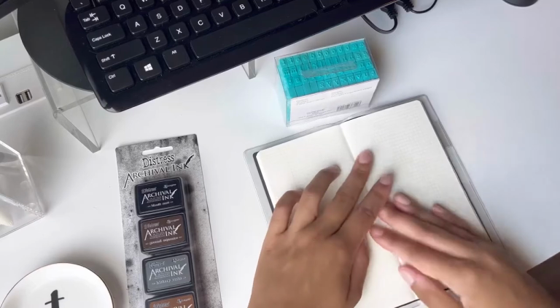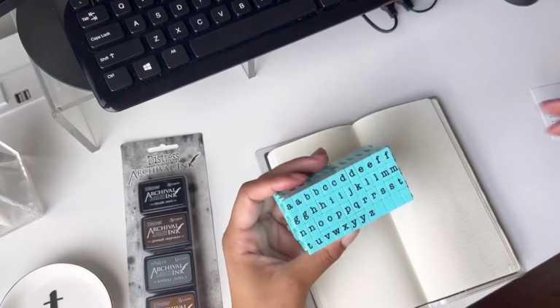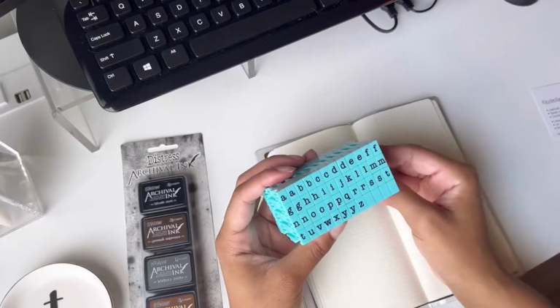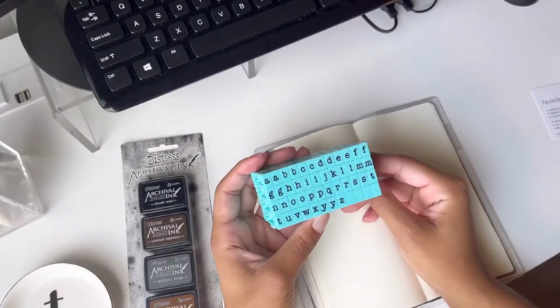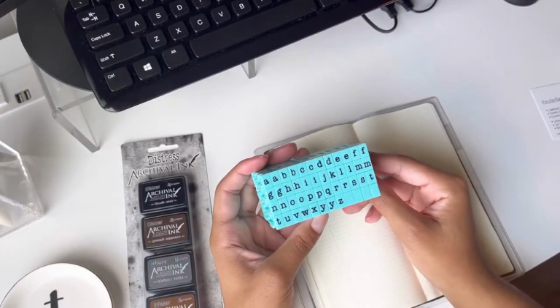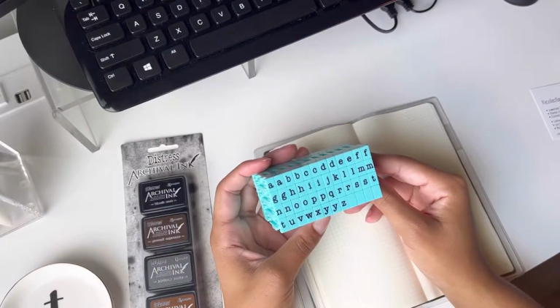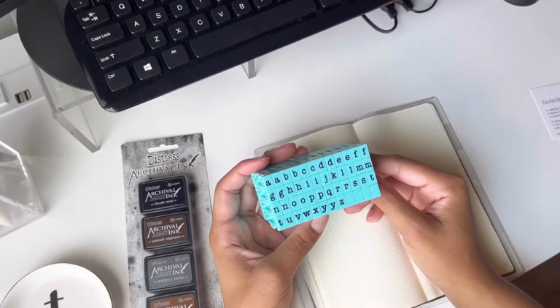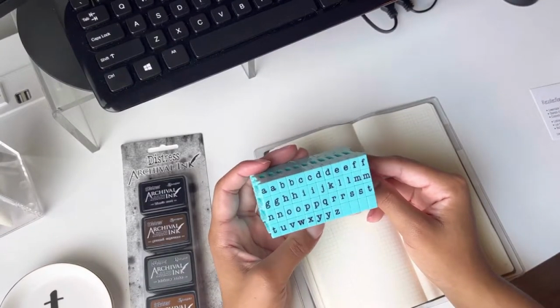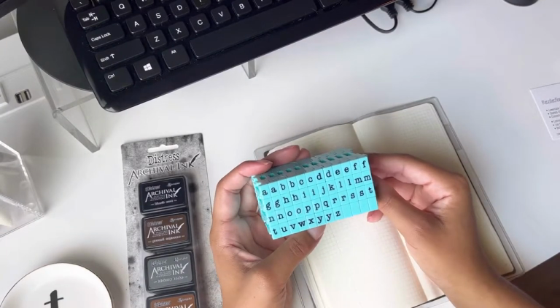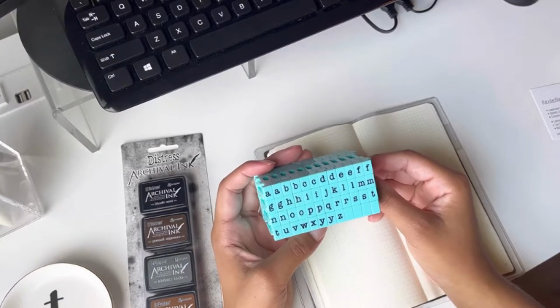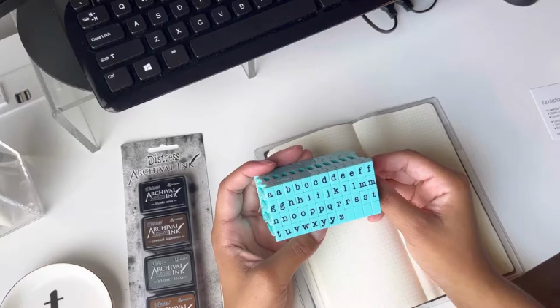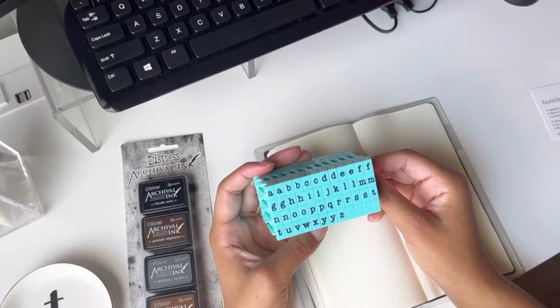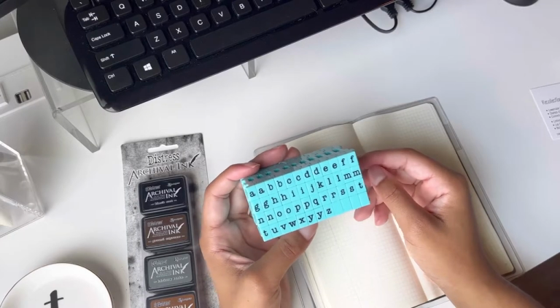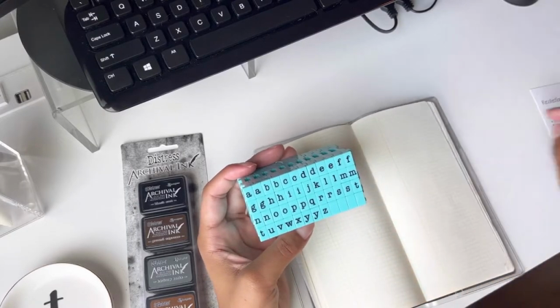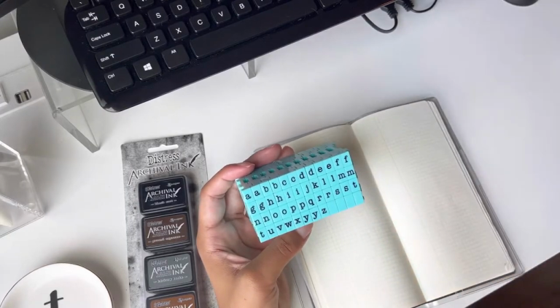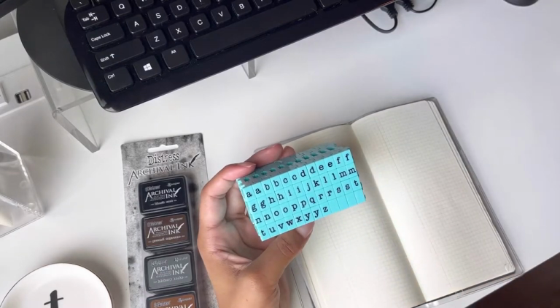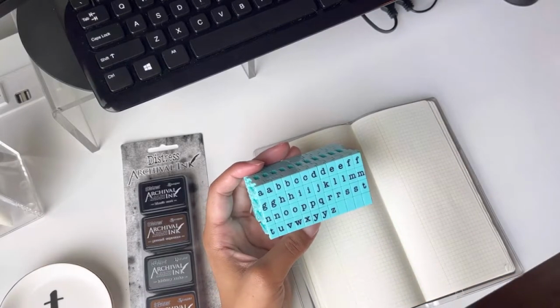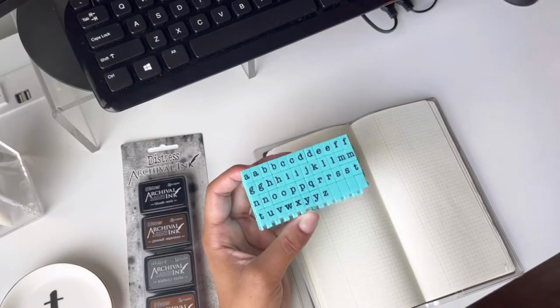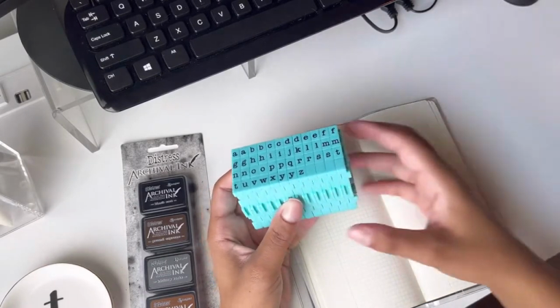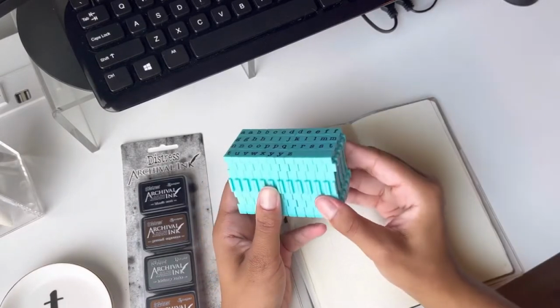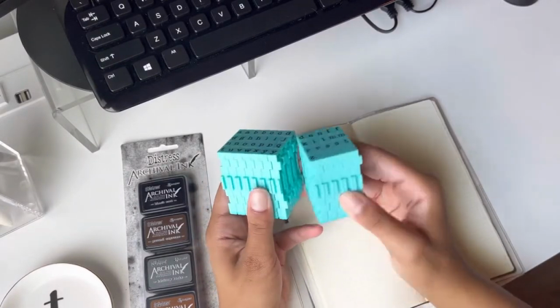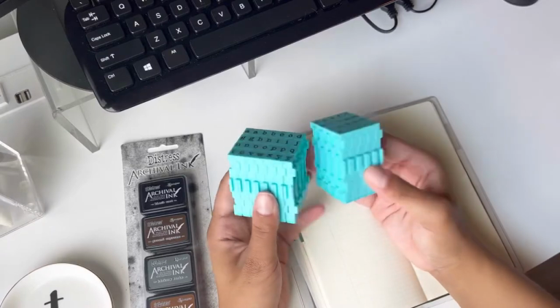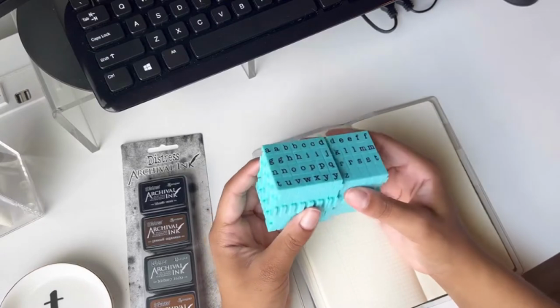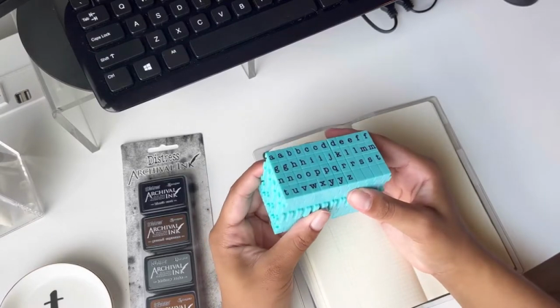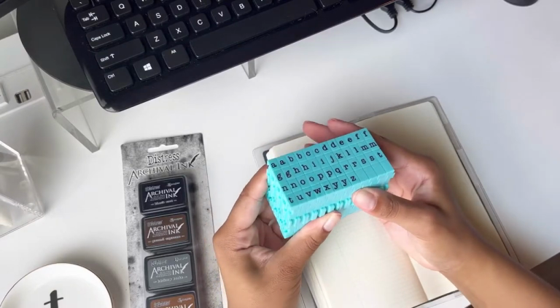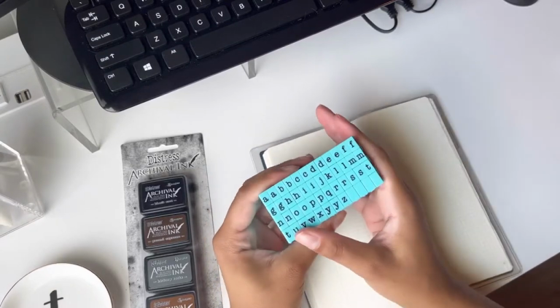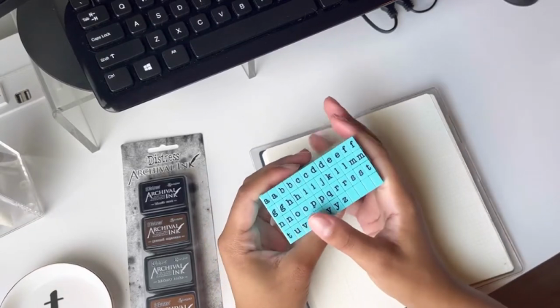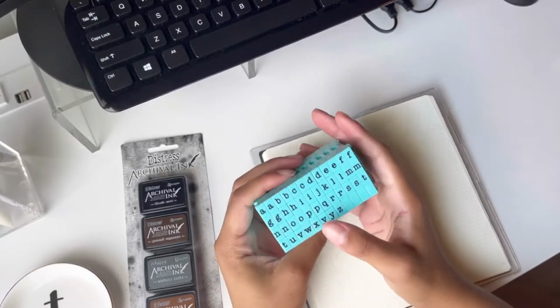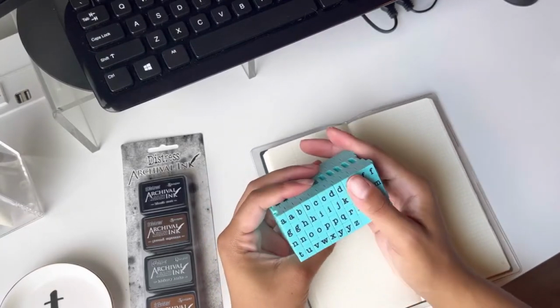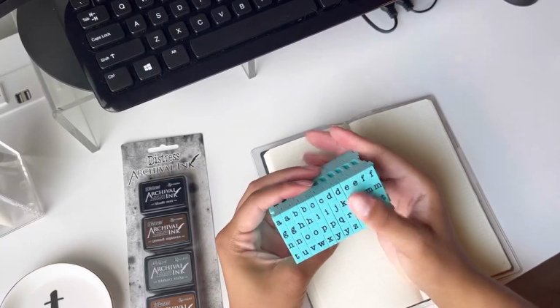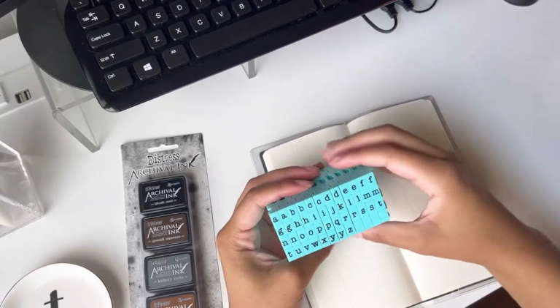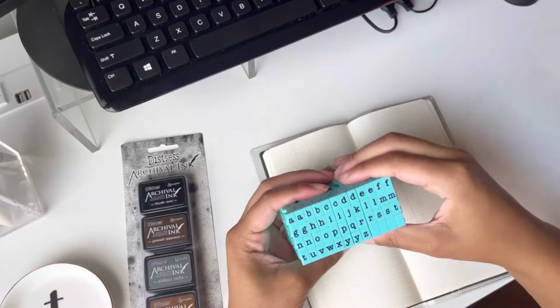This is the clickable stamp set from Recollections, and it was about — I forgot exactly how much — but it was 50% off at Michael's. So I think I'm just going to do...